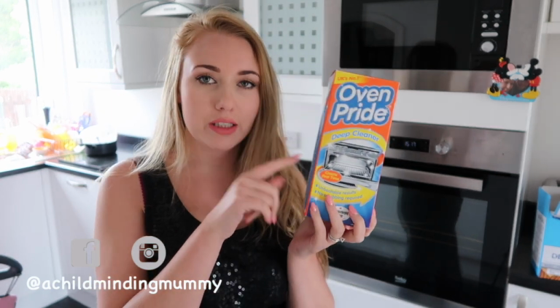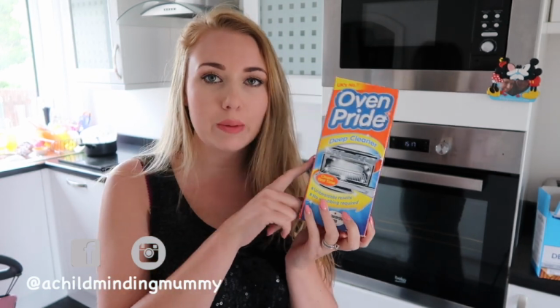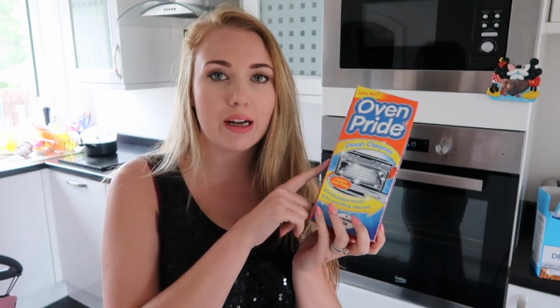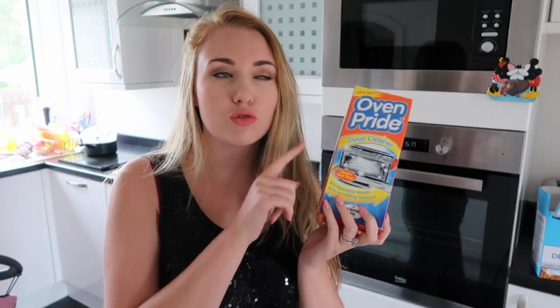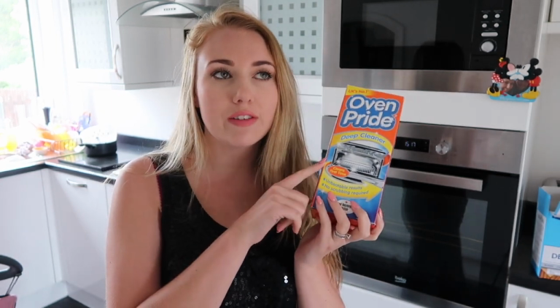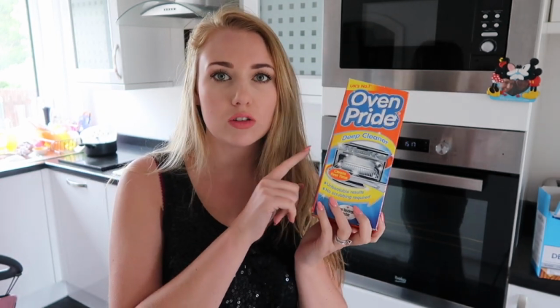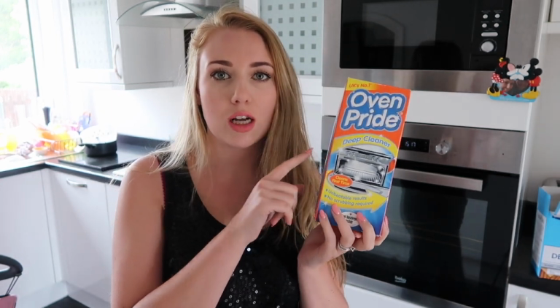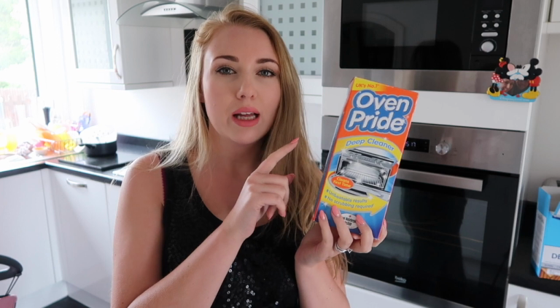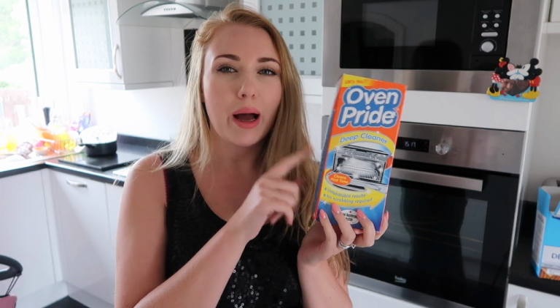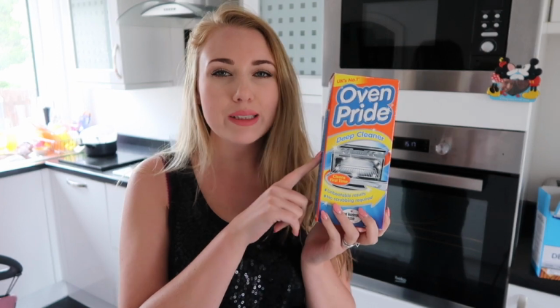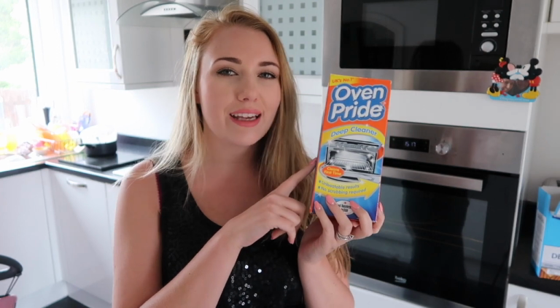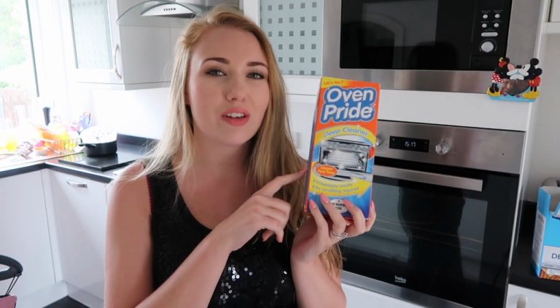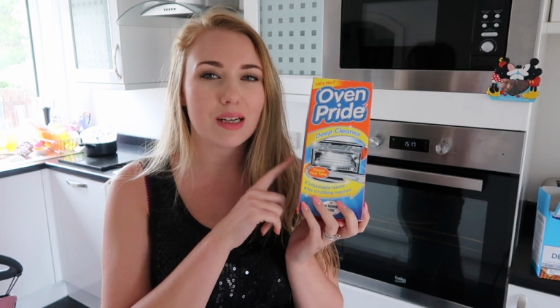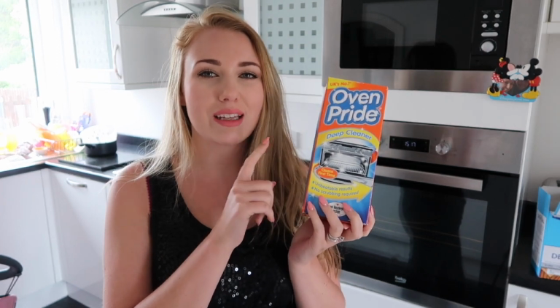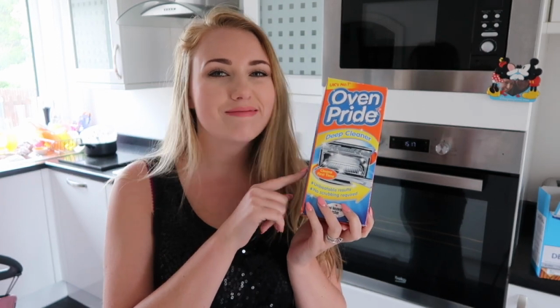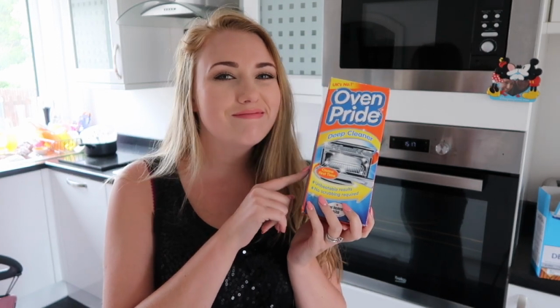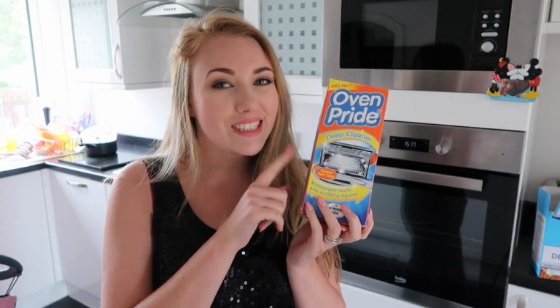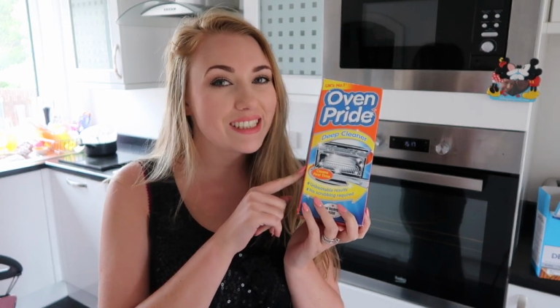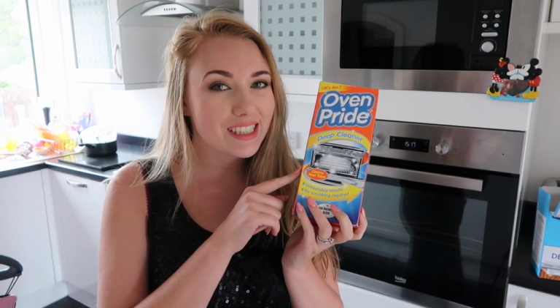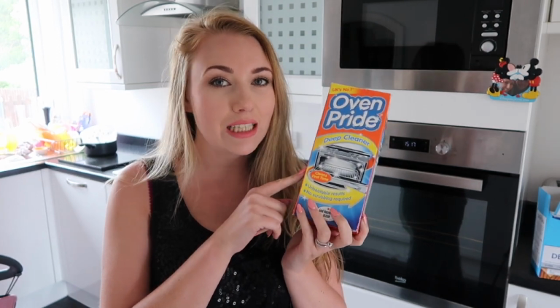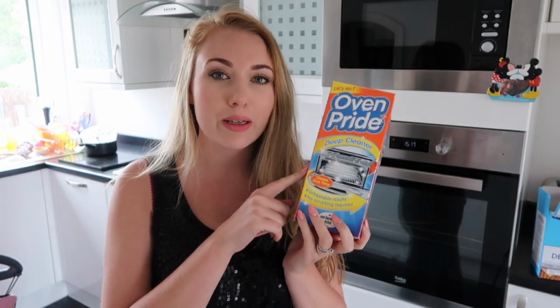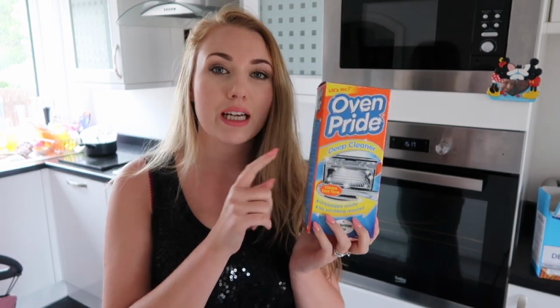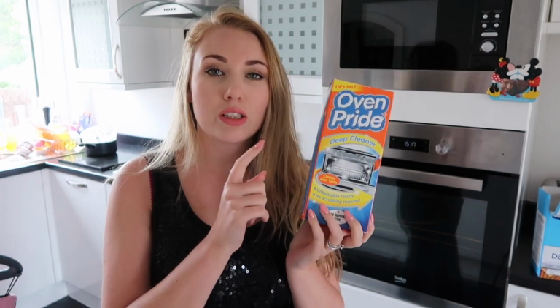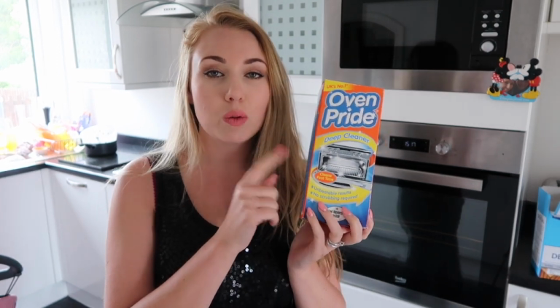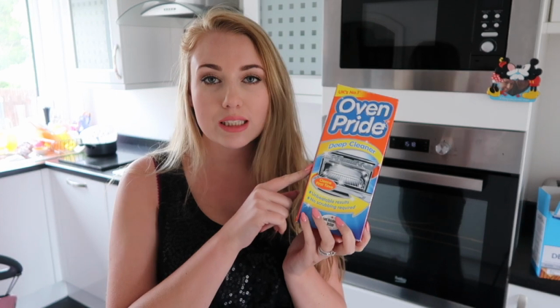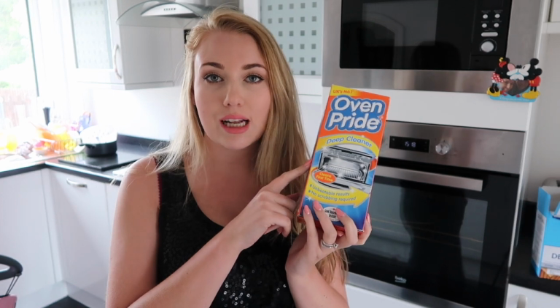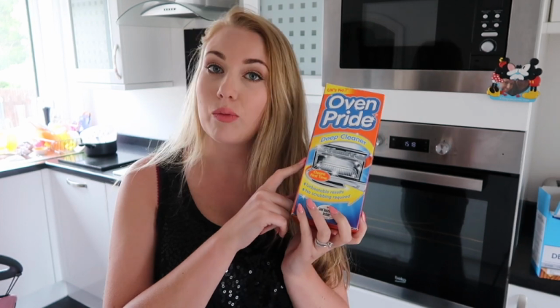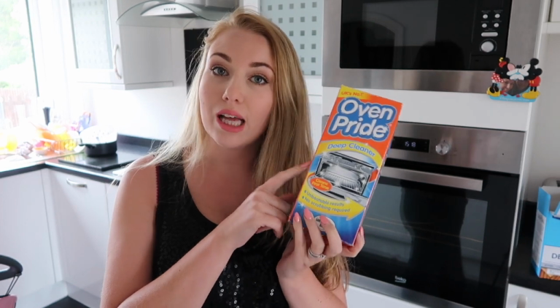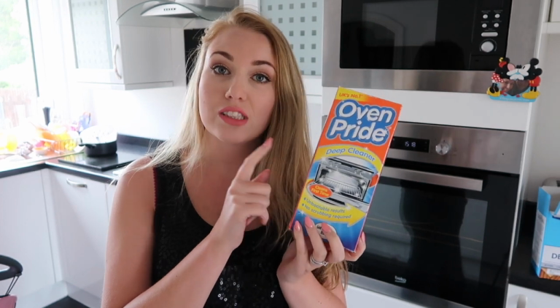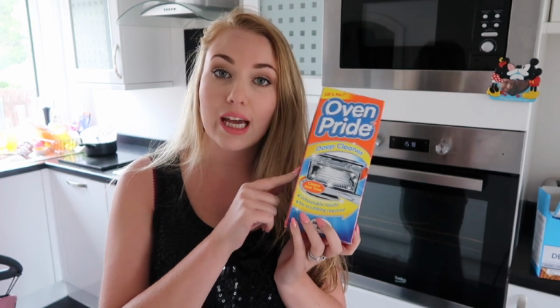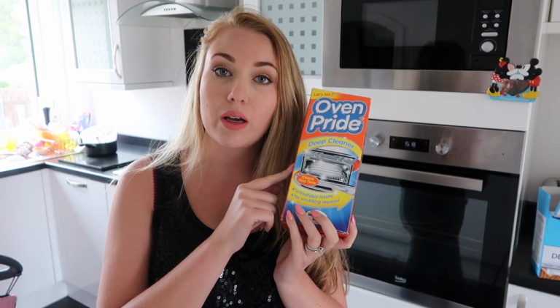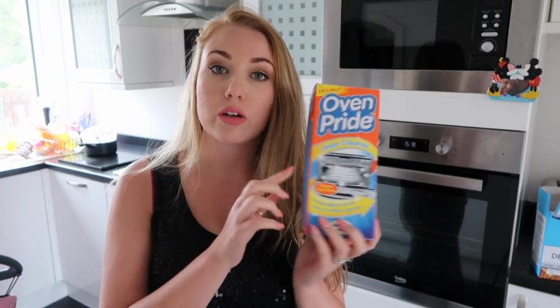Now I know it's been around a really, really long time but I always see the adverts and I'm thinking, does this thing really work? So I wanted to test it out for myself and see how we go on.